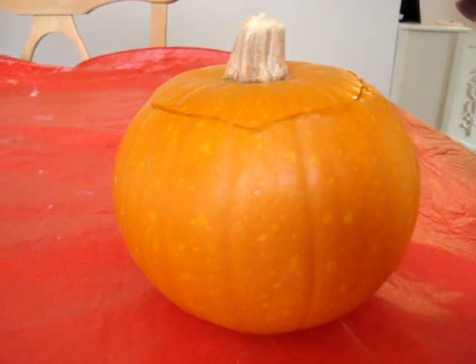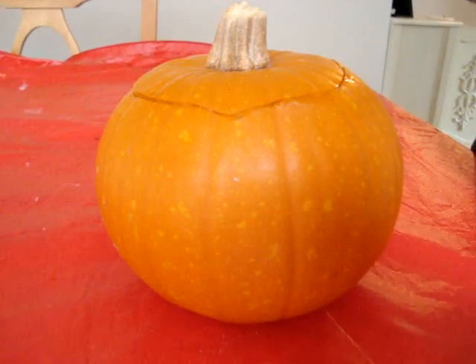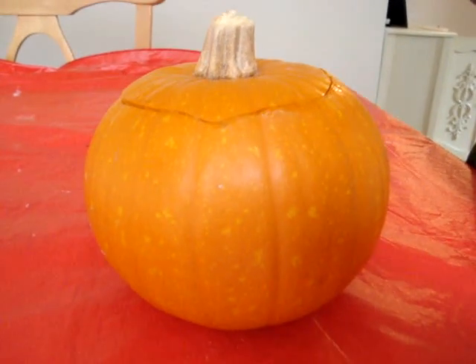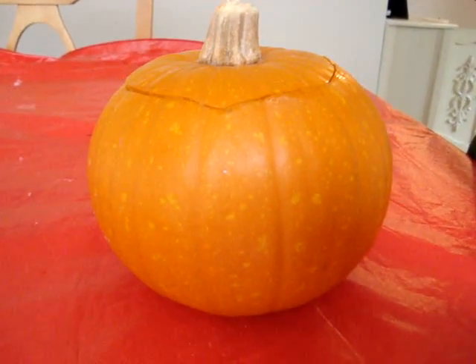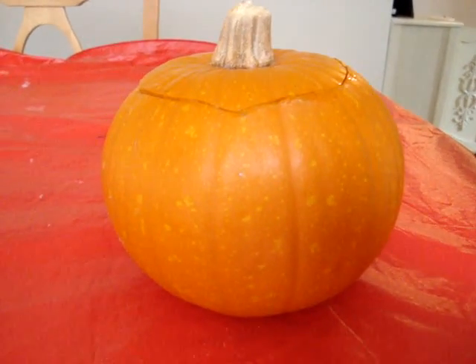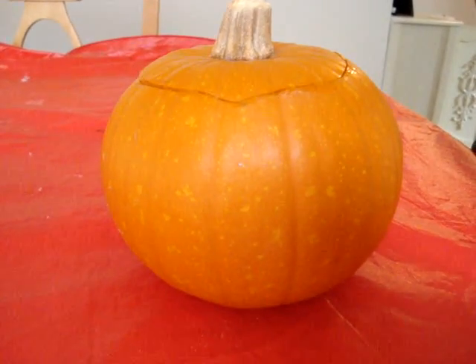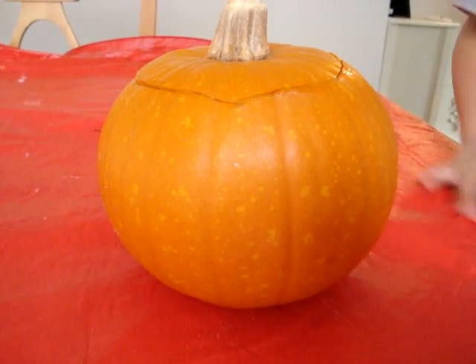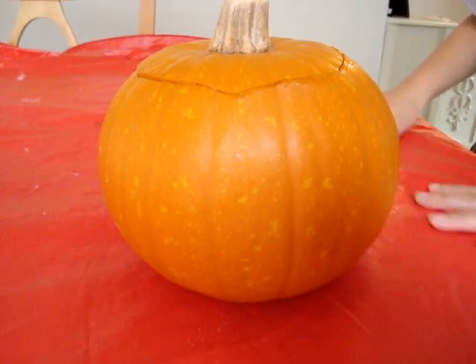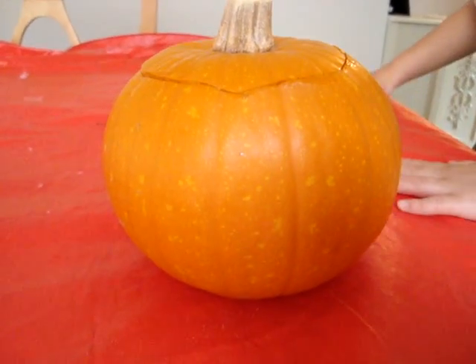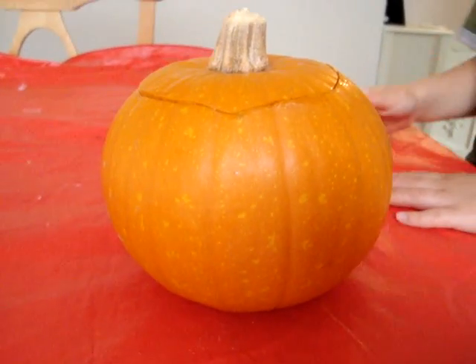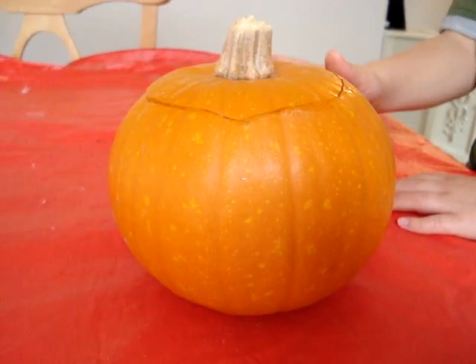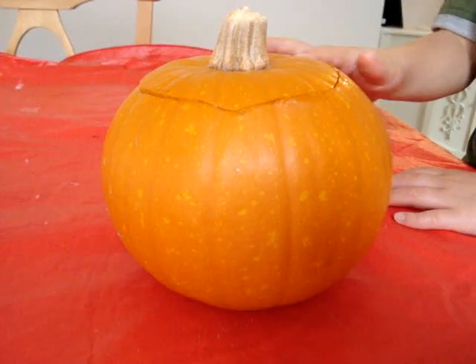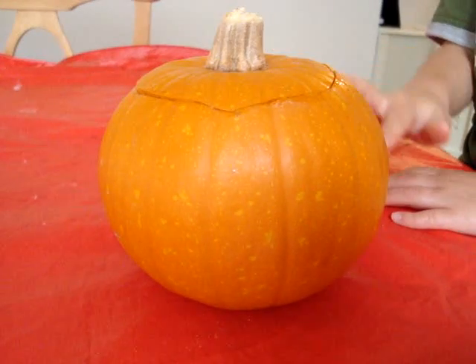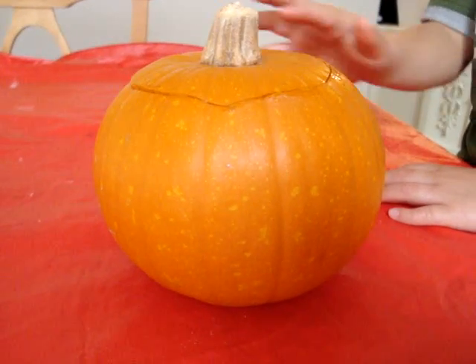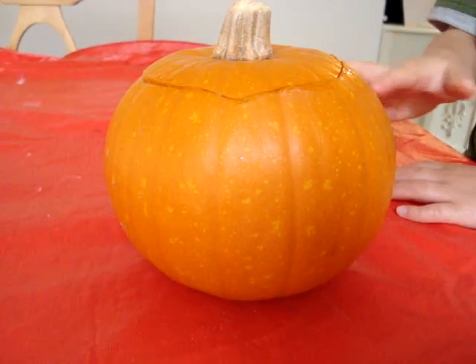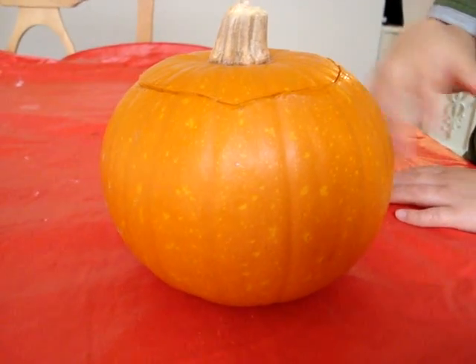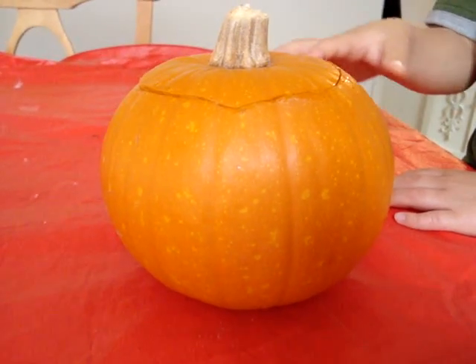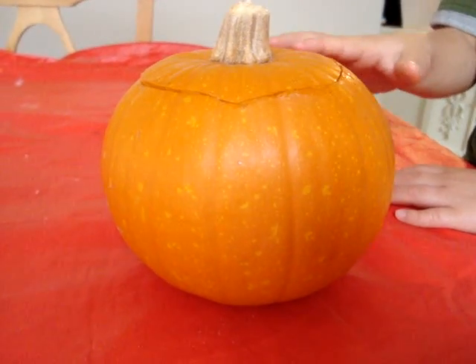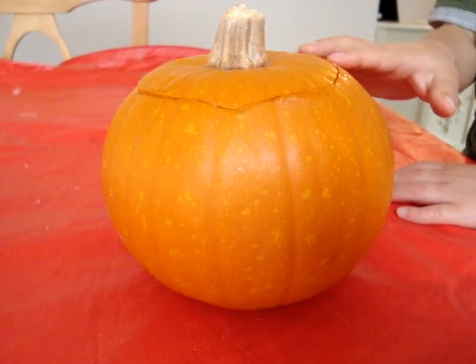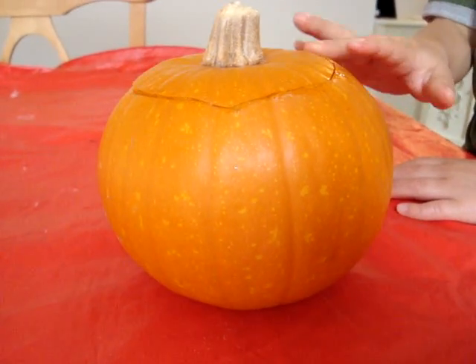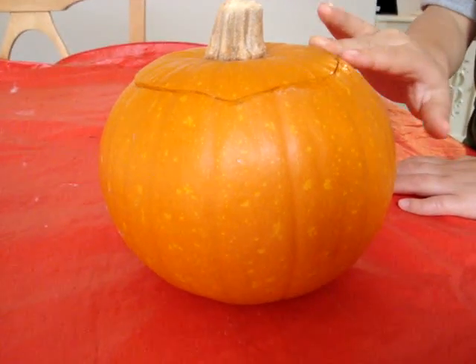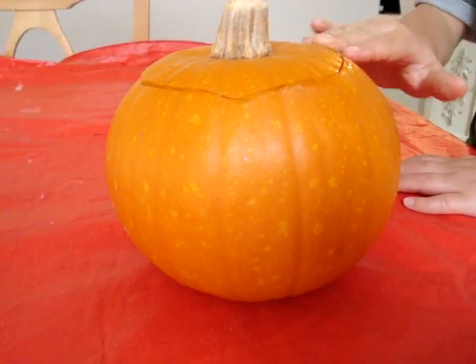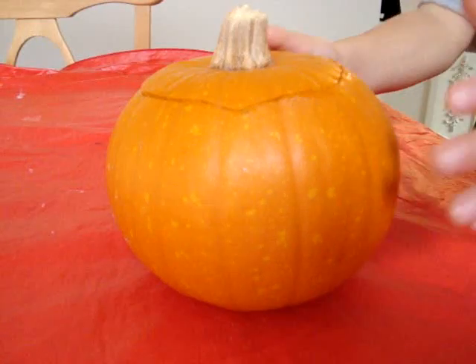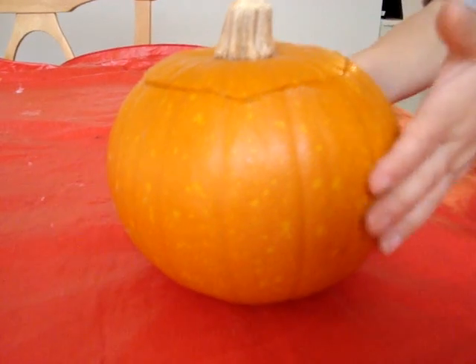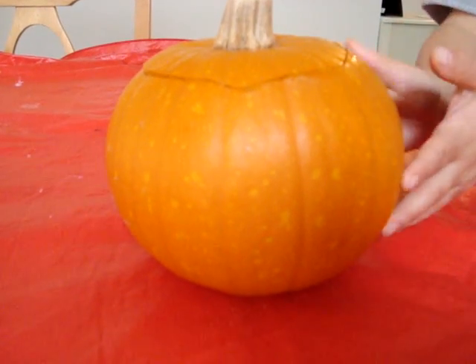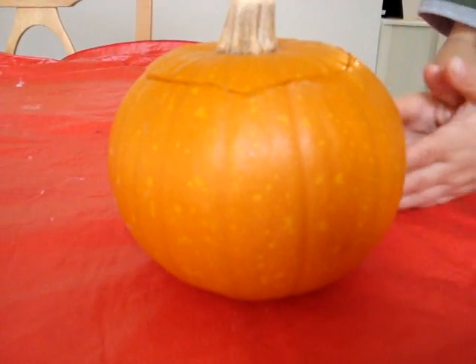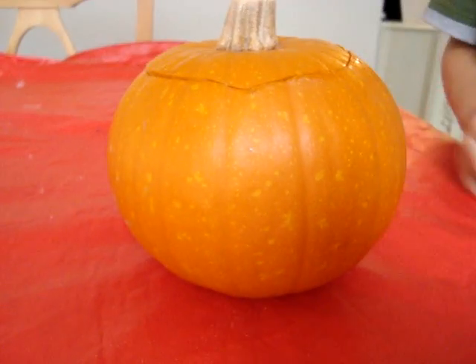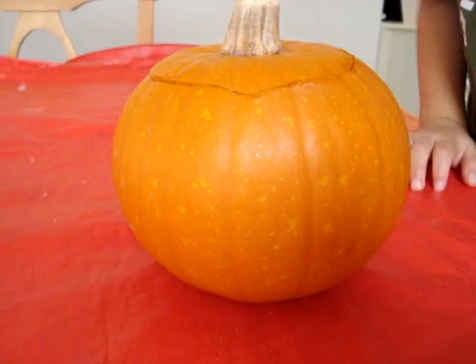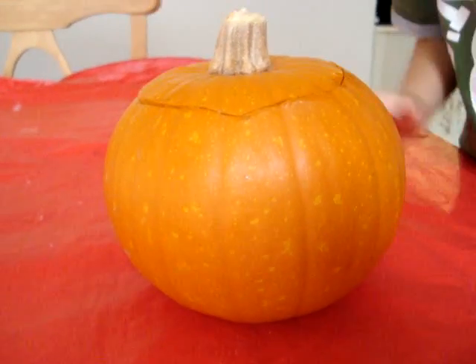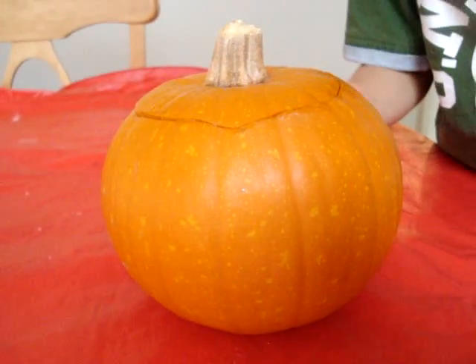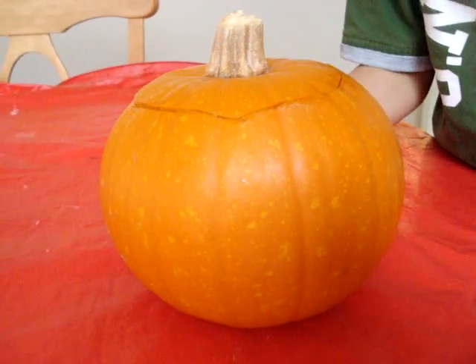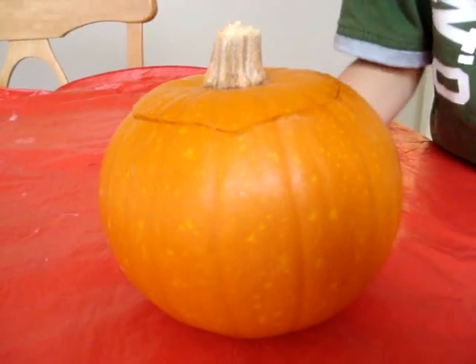We're going to explore this pumpkin. First thing we're going to do is feel the pumpkin. What are you feeling? That's the skin. What does it feel like? It feels good. Is it rough or is it smooth? Smooth.